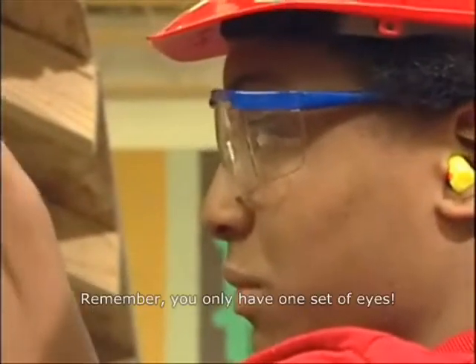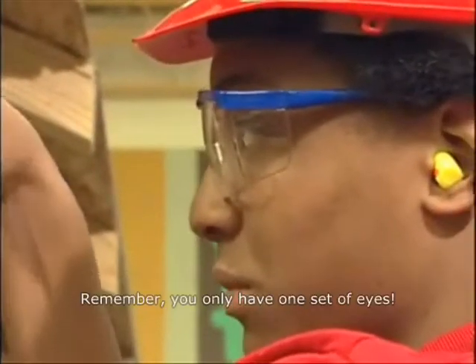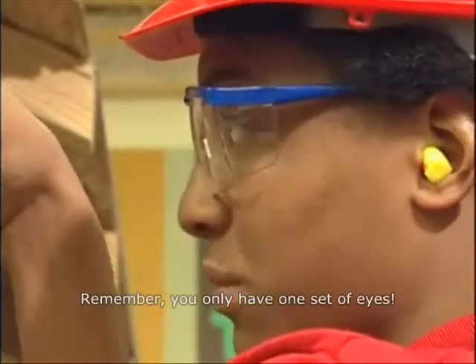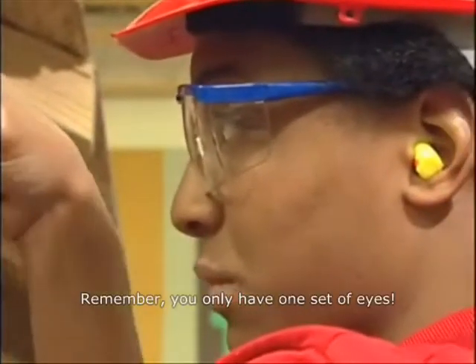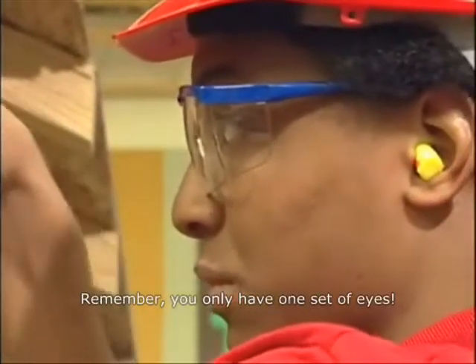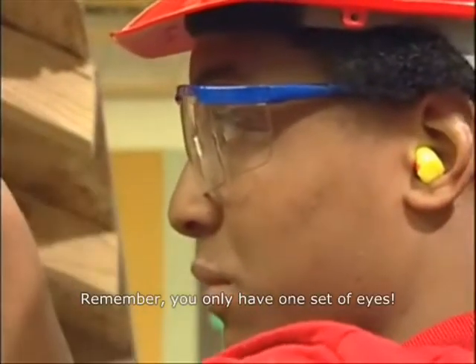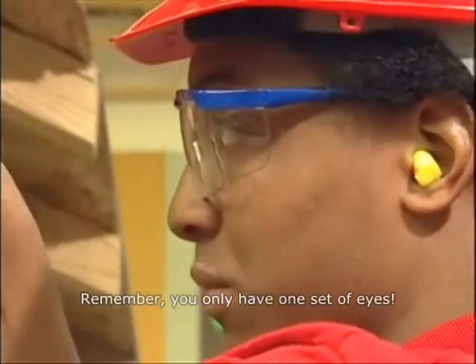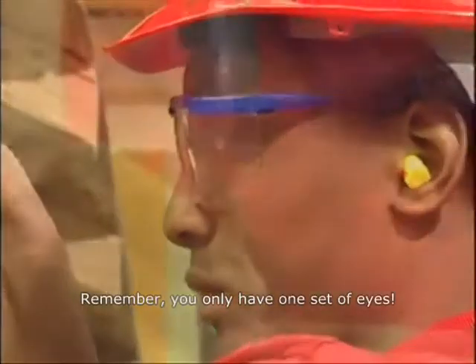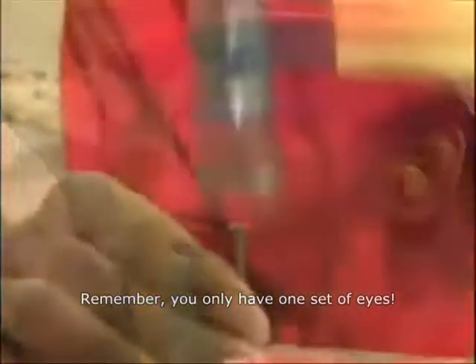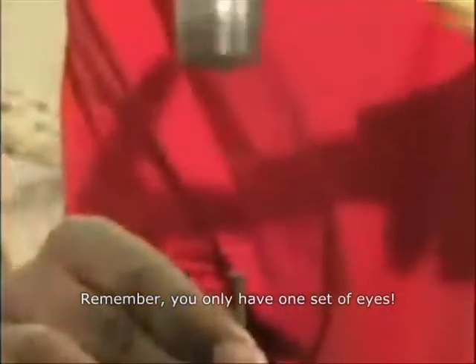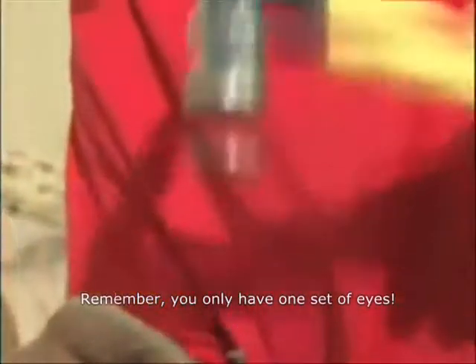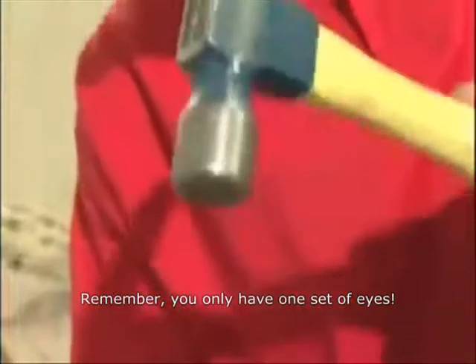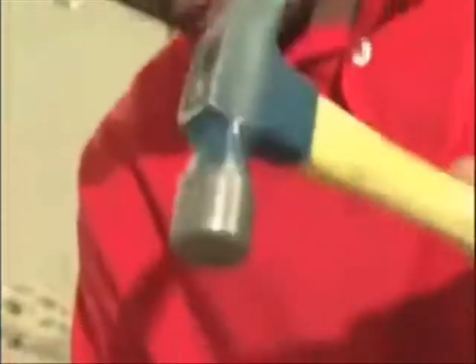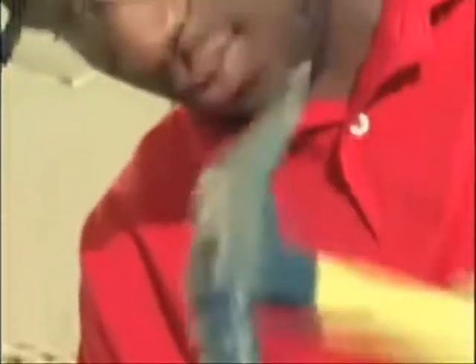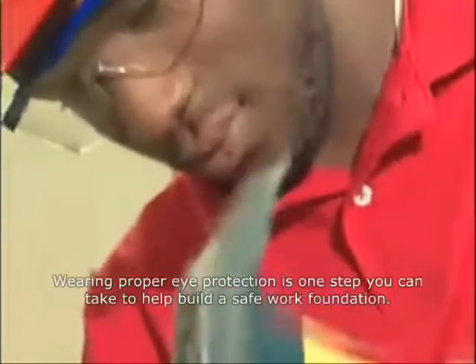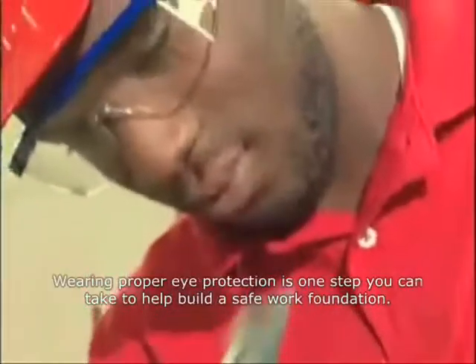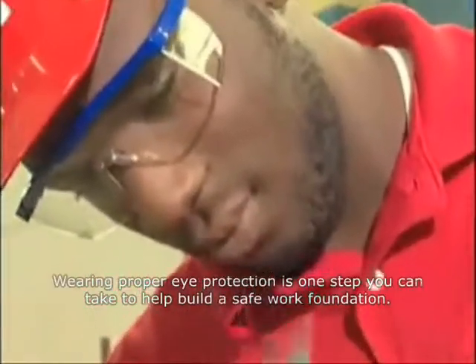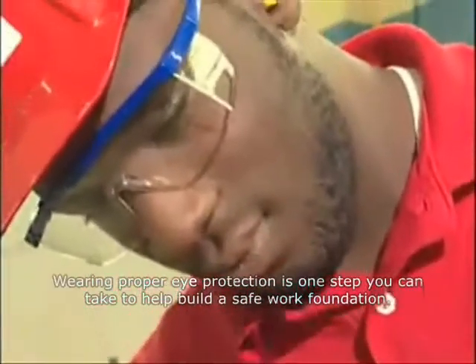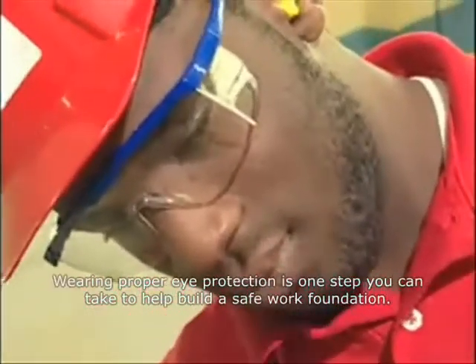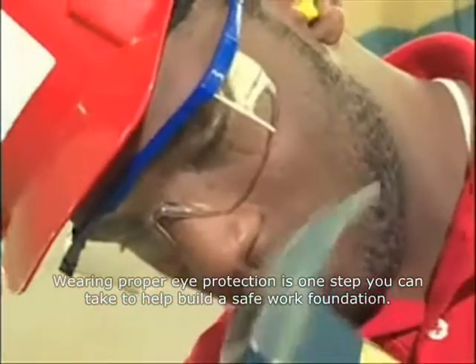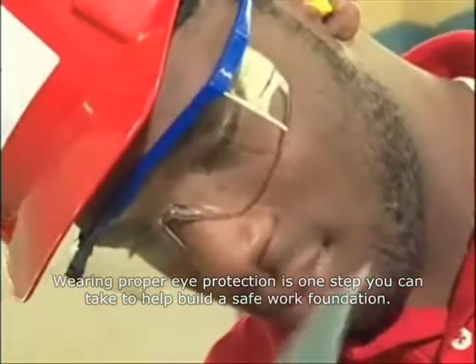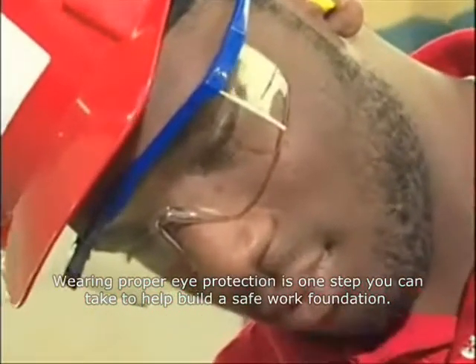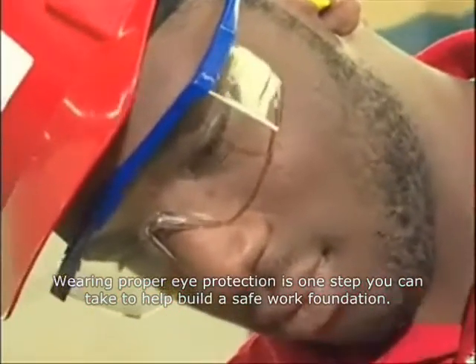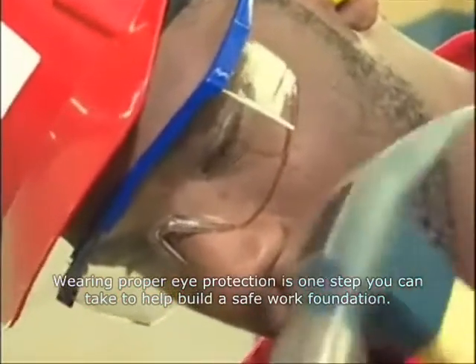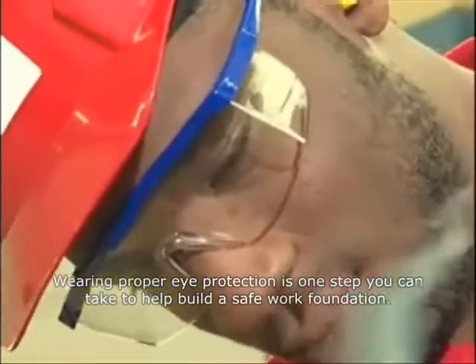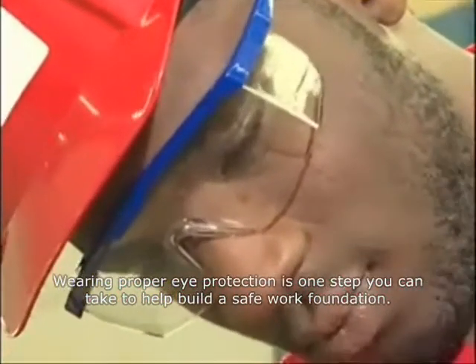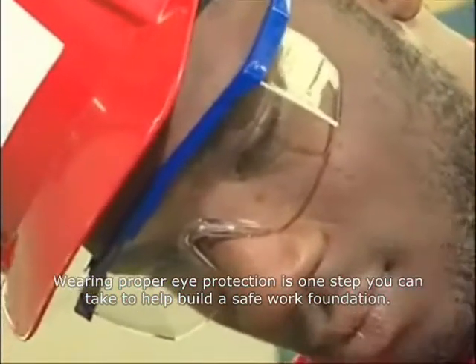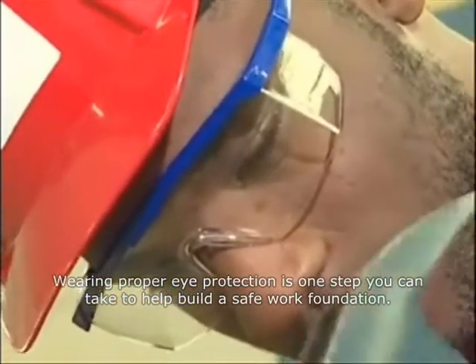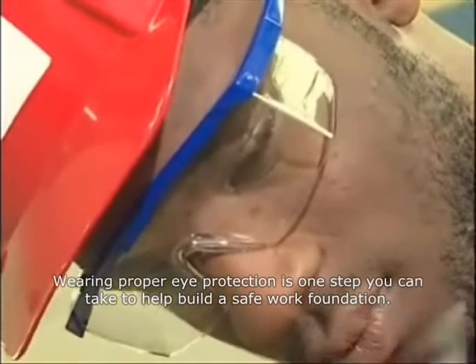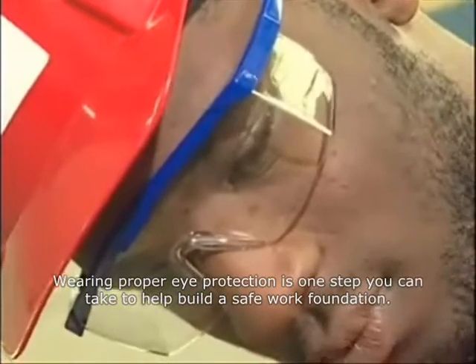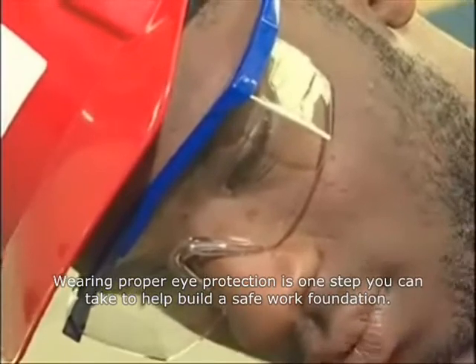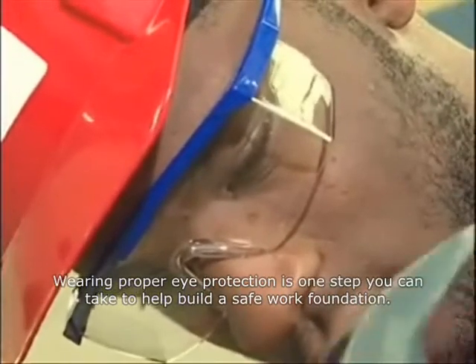Remember, you only have one set of eyes. Wearing proper eye protection is one step you can take to help build a safe work foundation.